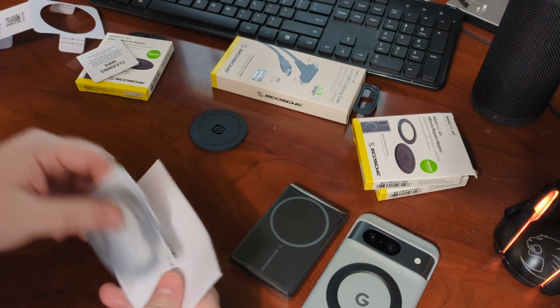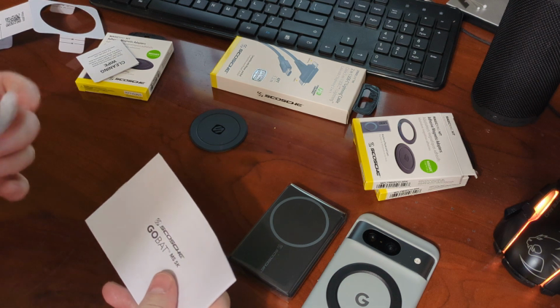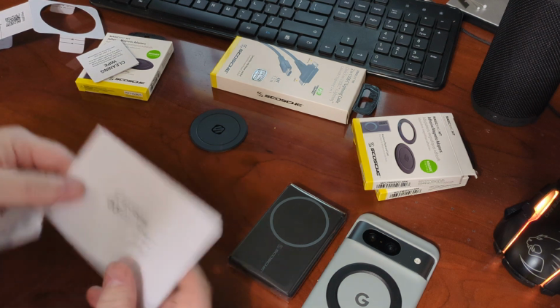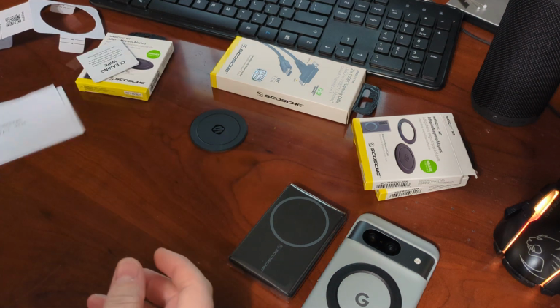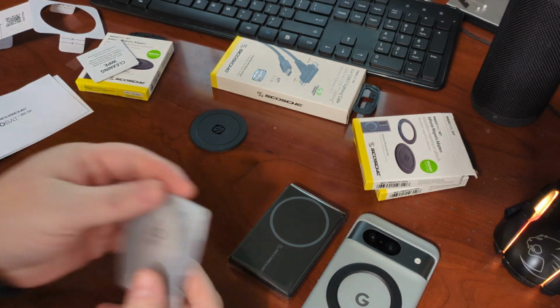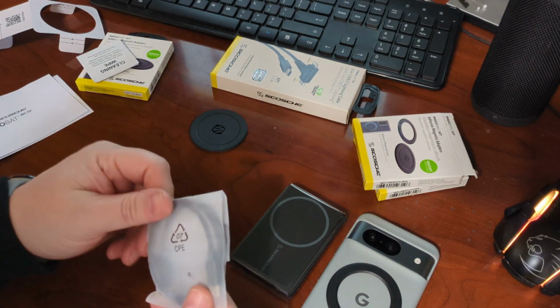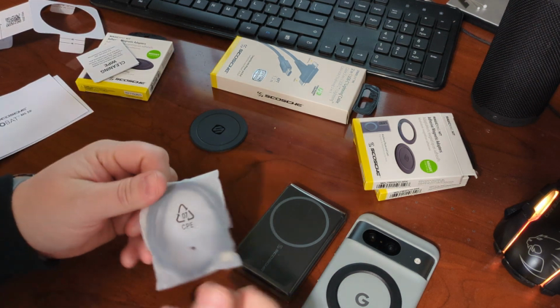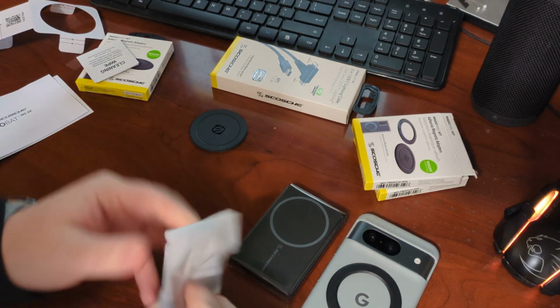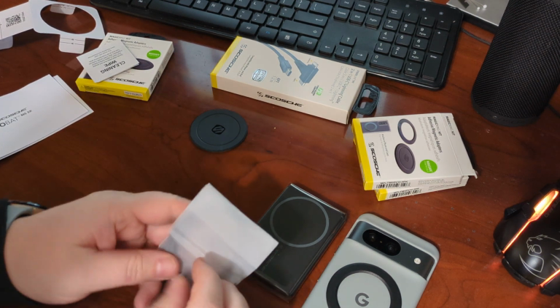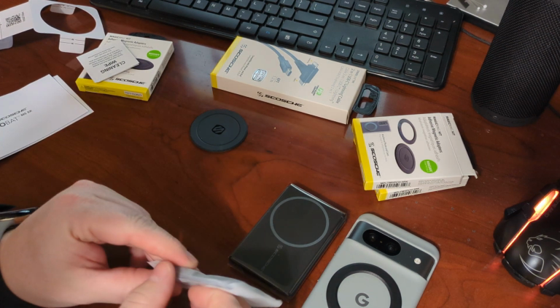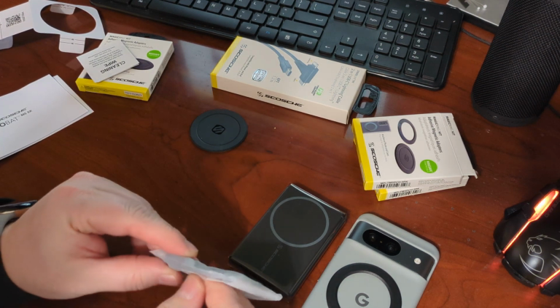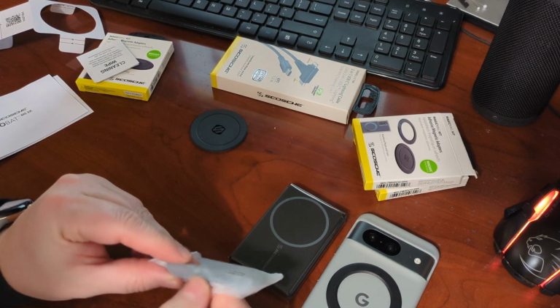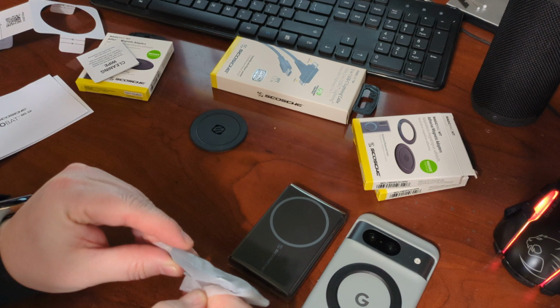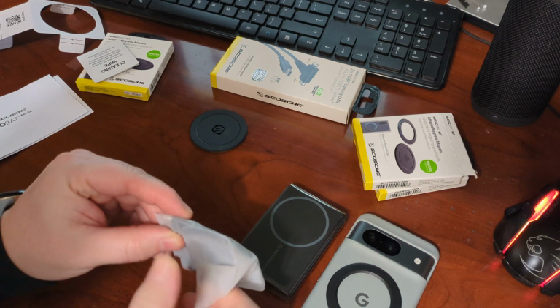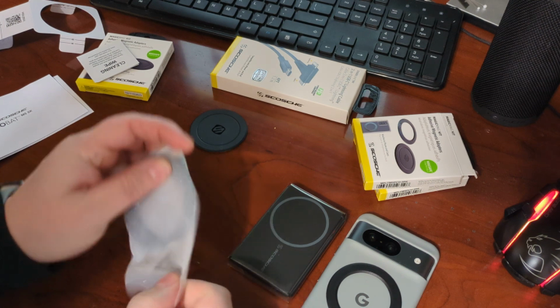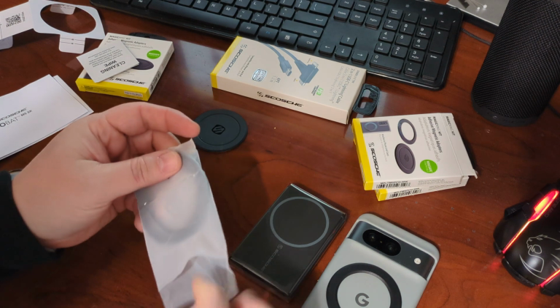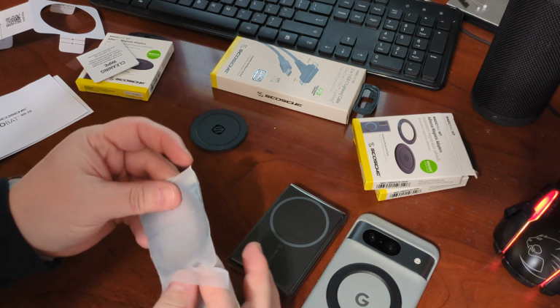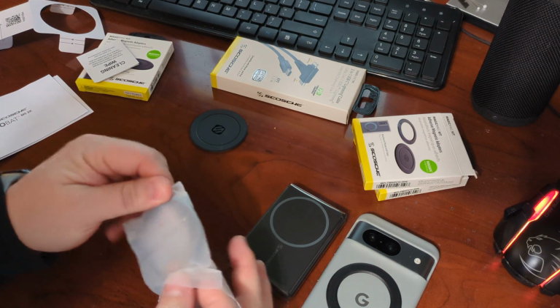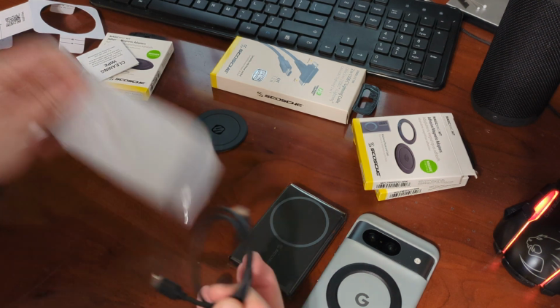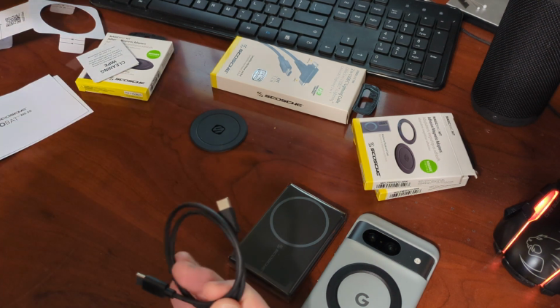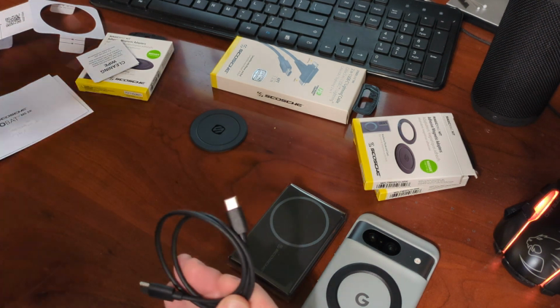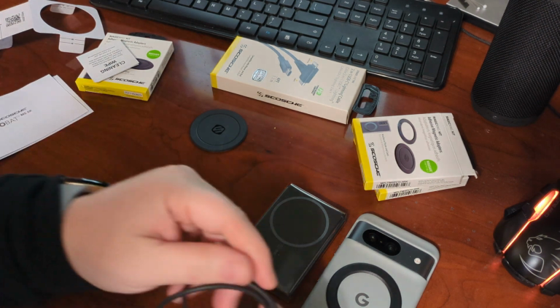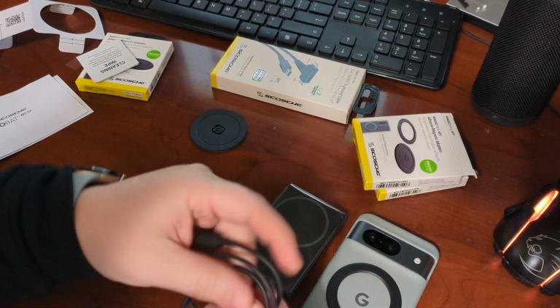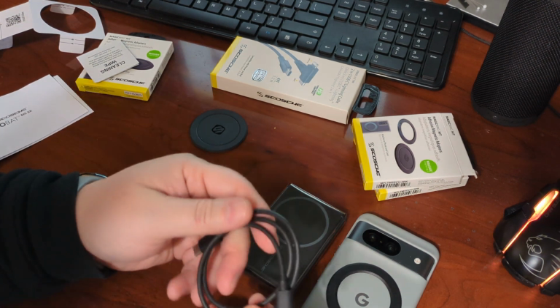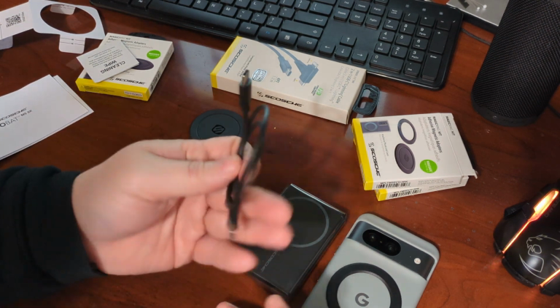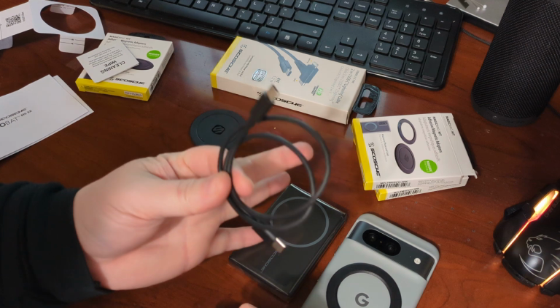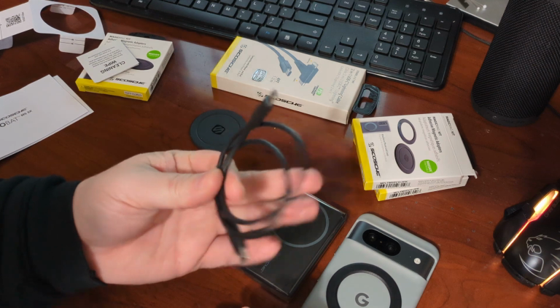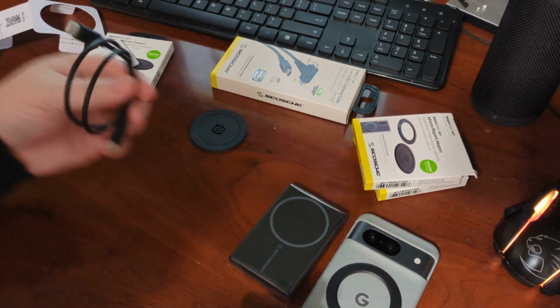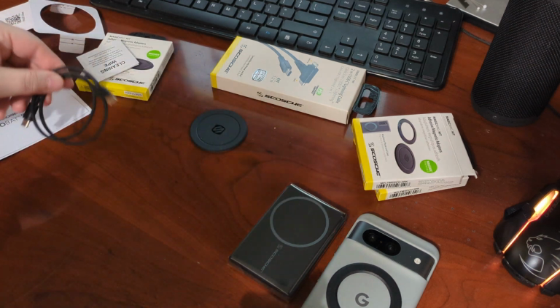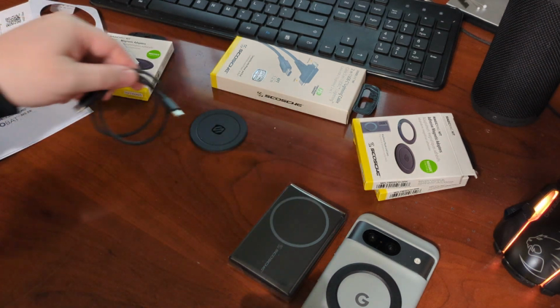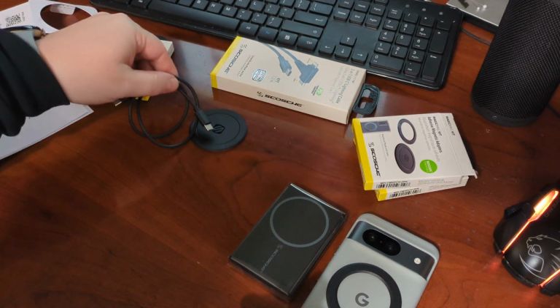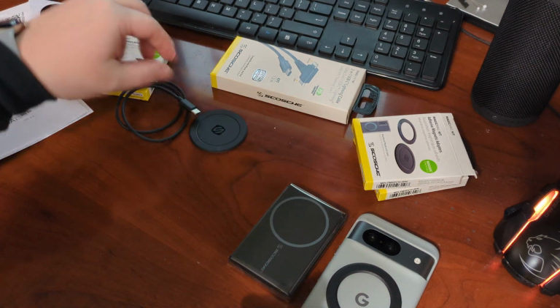I love Scosche because they always include these extra little cables that are really super handy to have spares everywhere — tiny, unassuming little cables, C-to-C, which is always super handy for me.